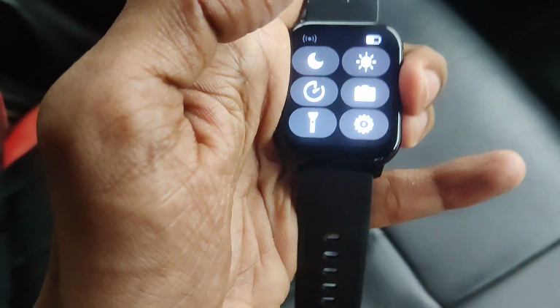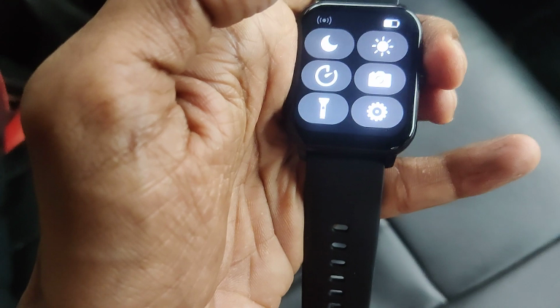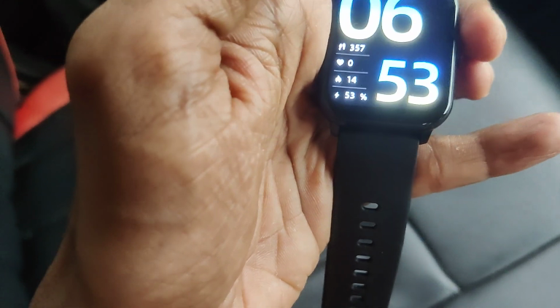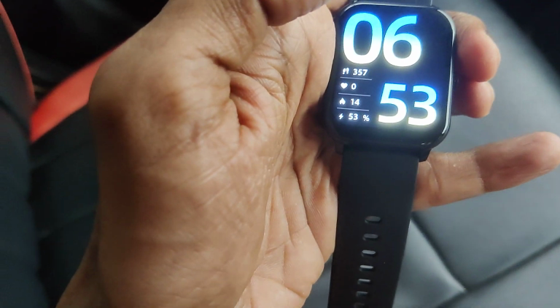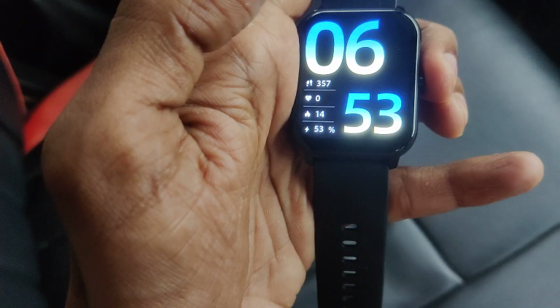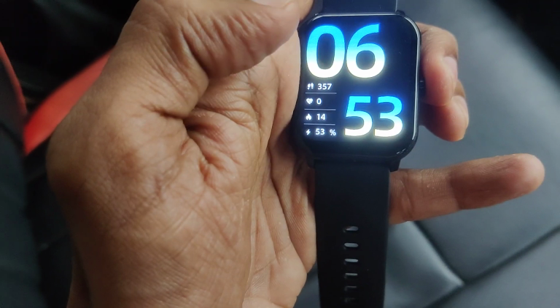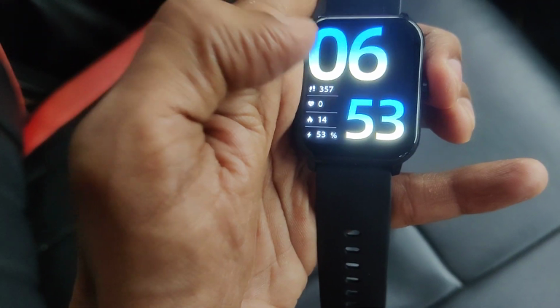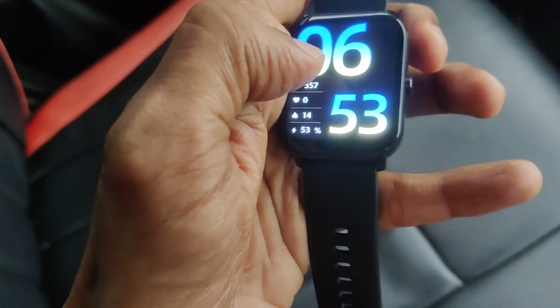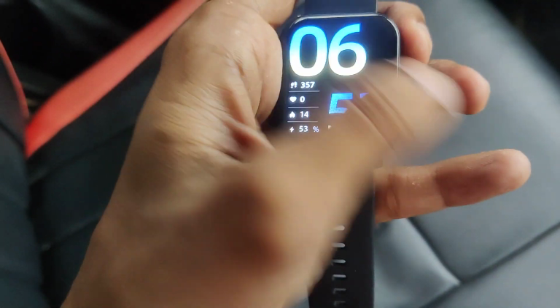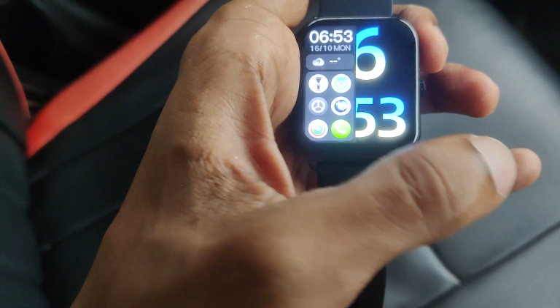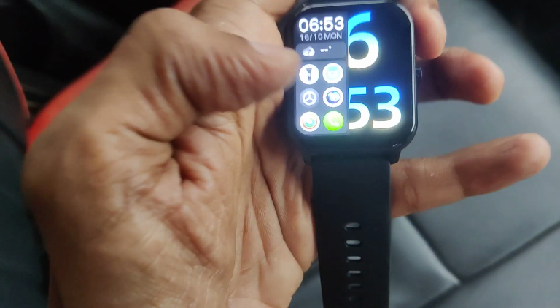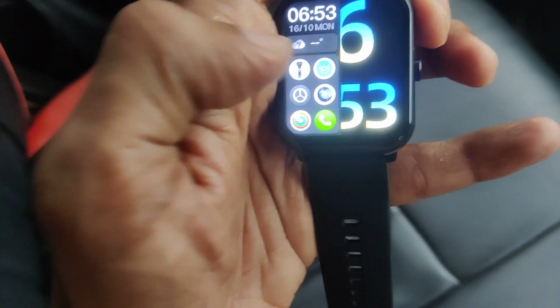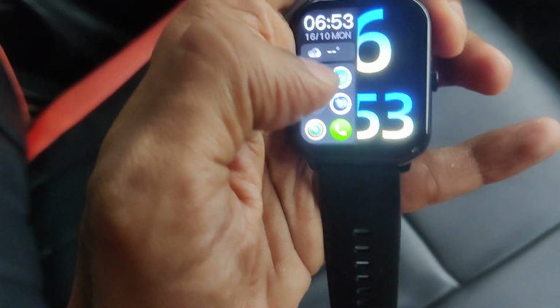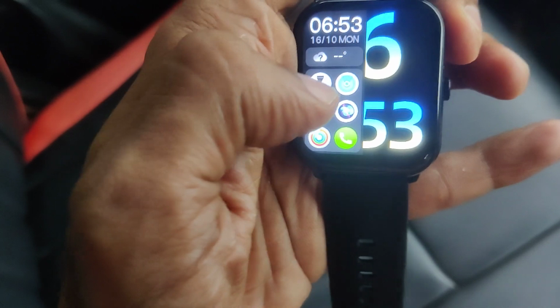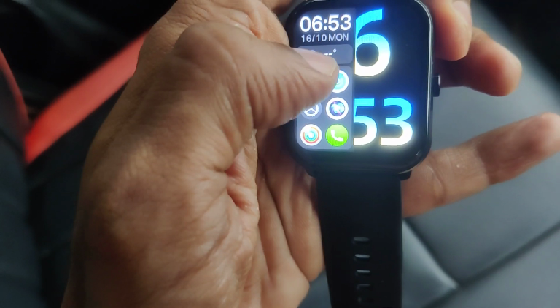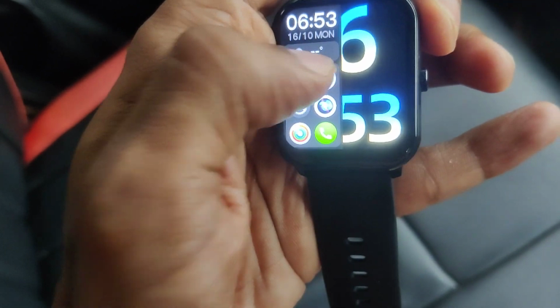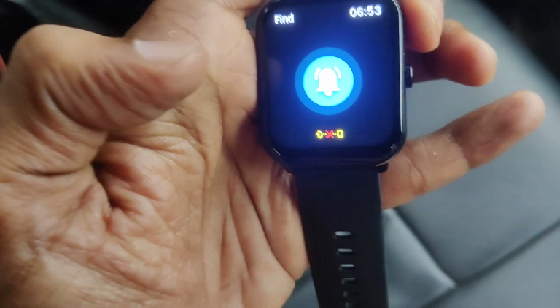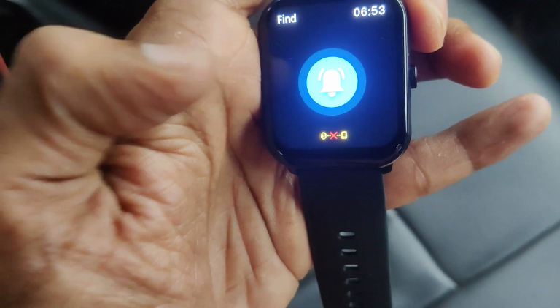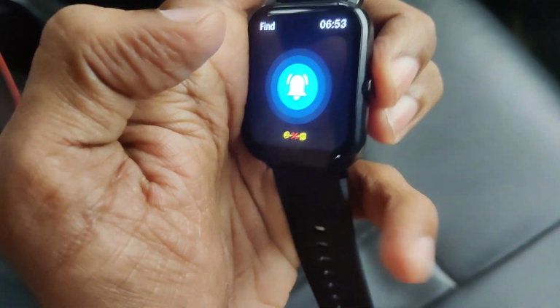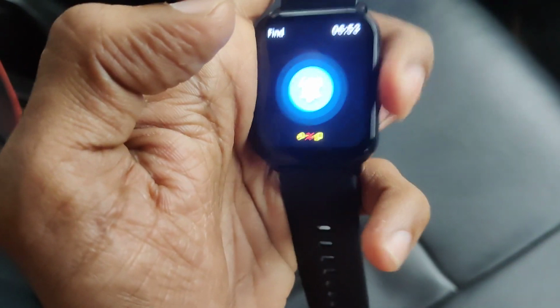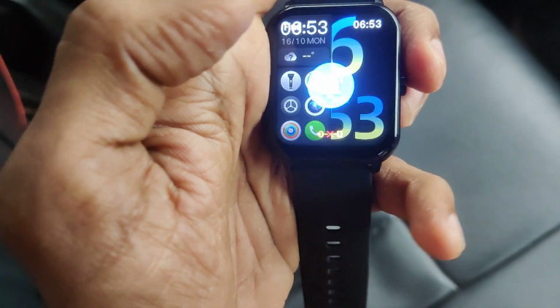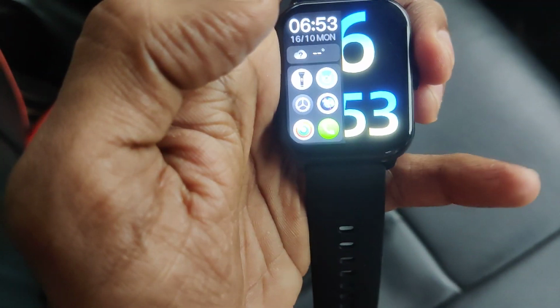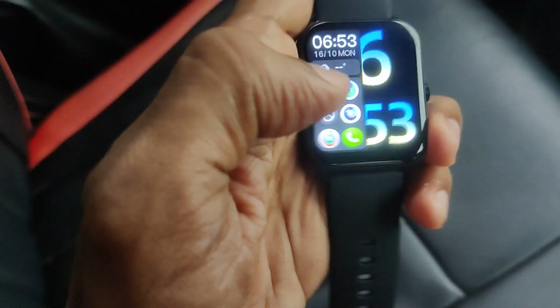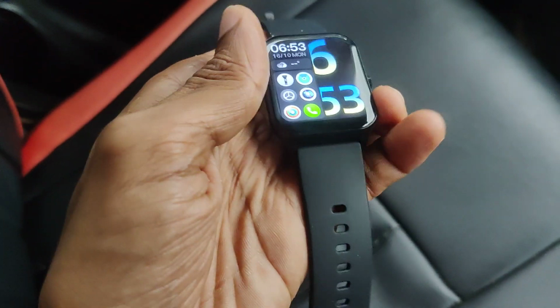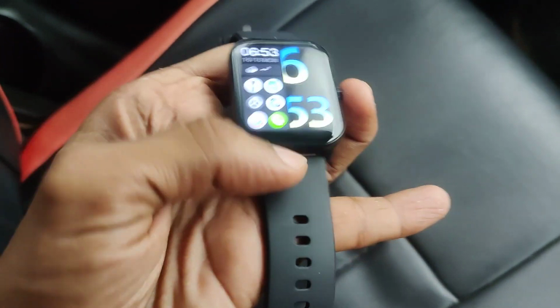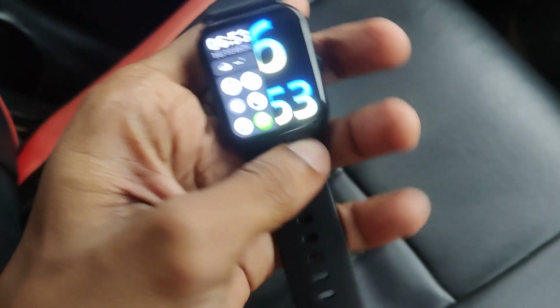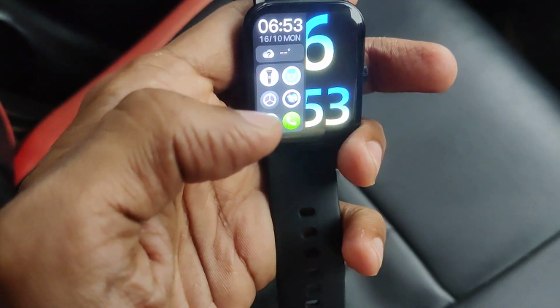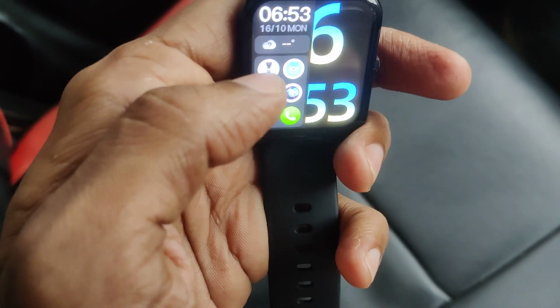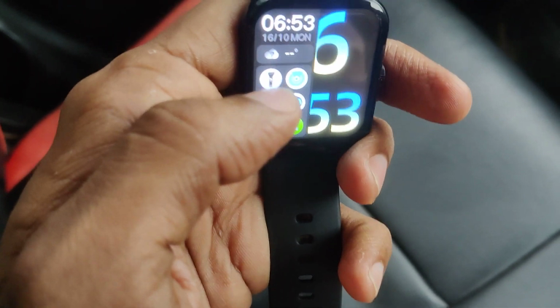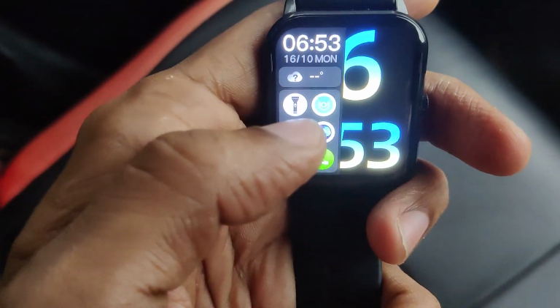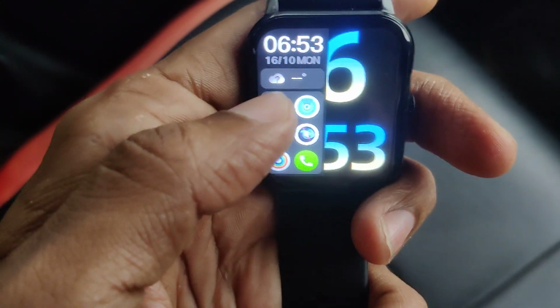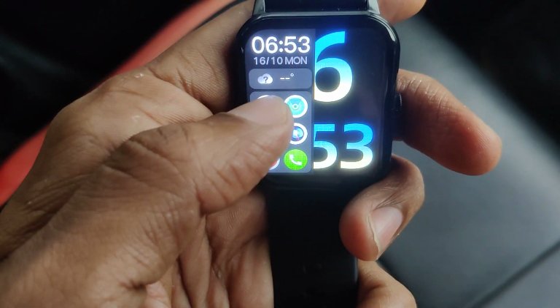You can also access it by simply moving your finger here, and from here also you can simply choose the torchlight. That is the first option.